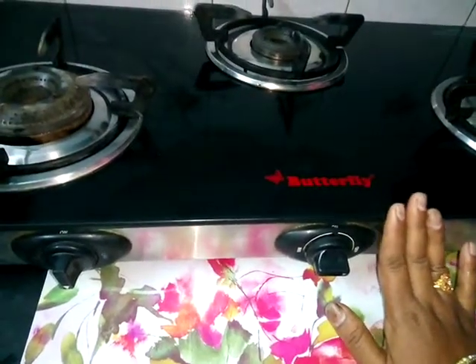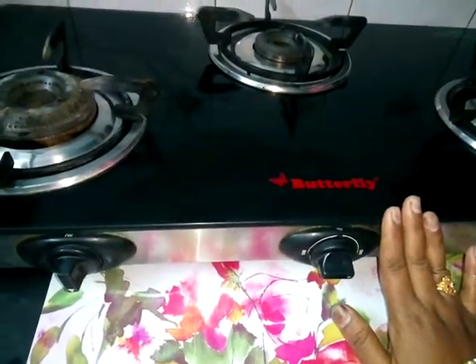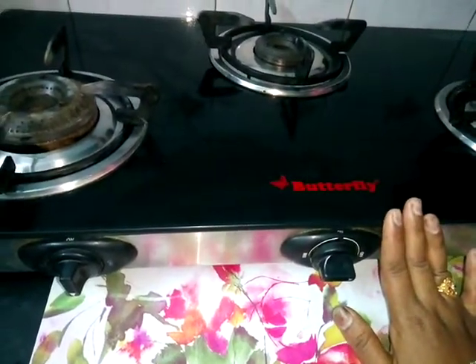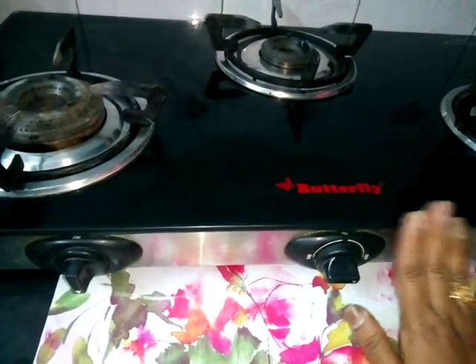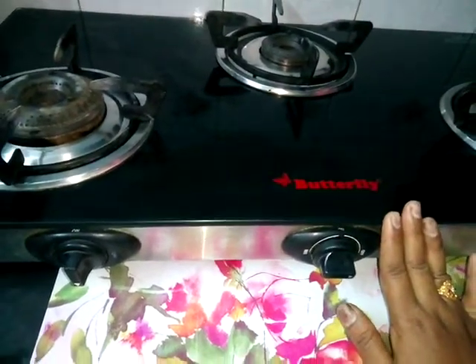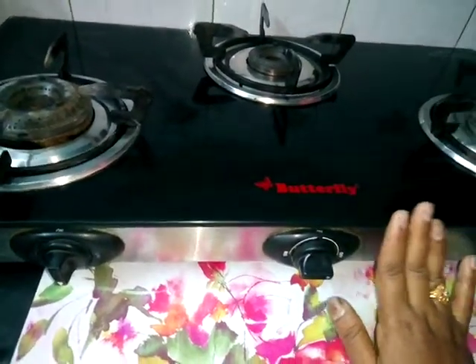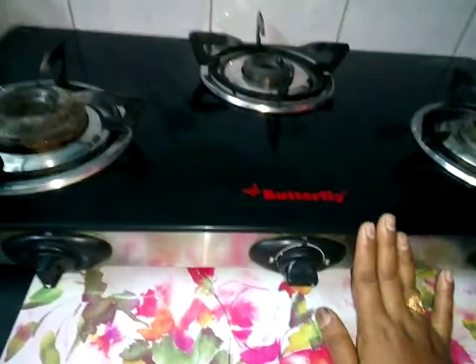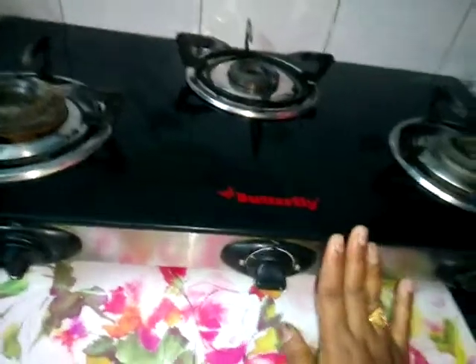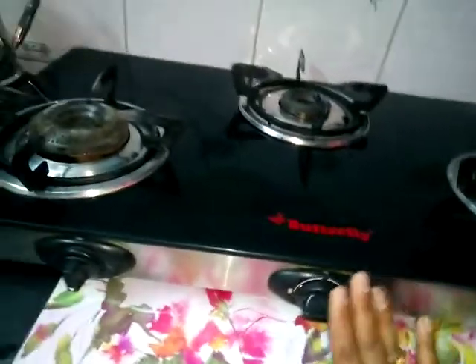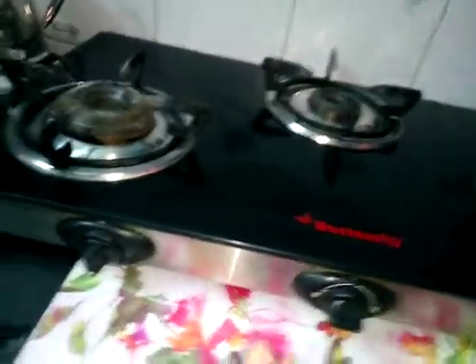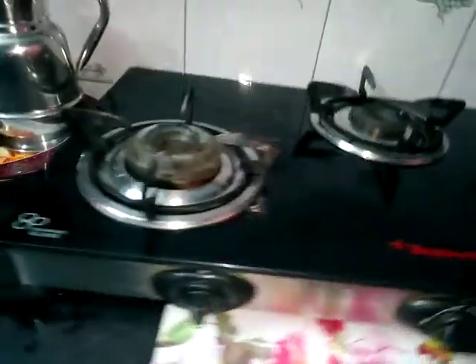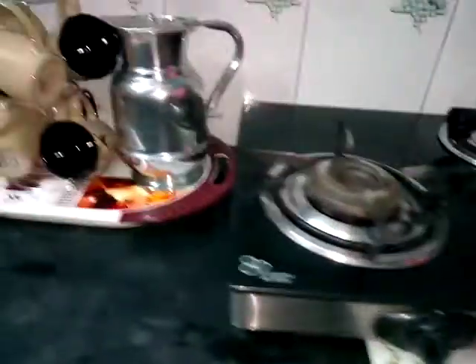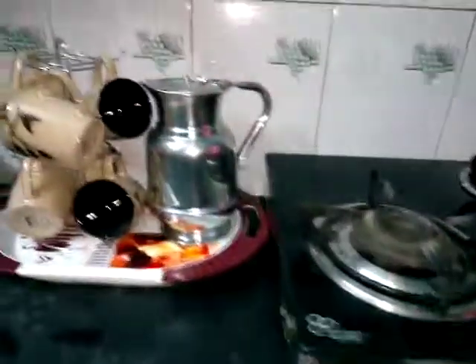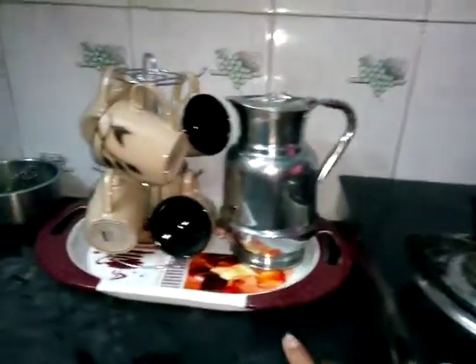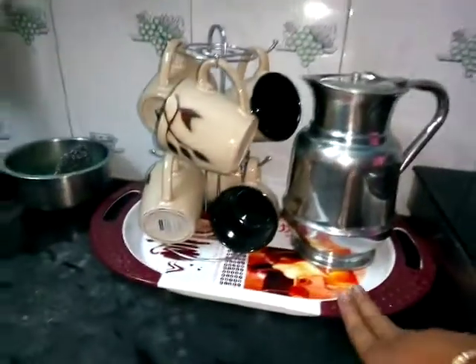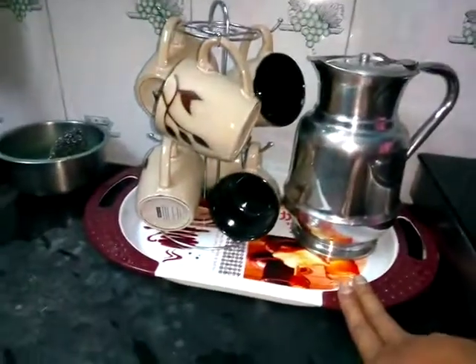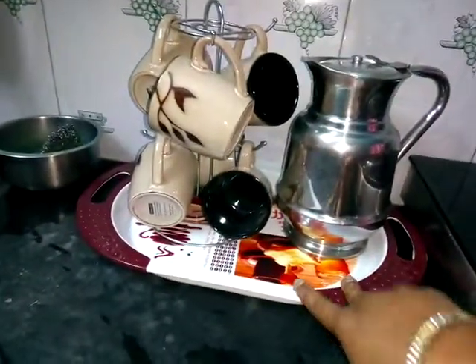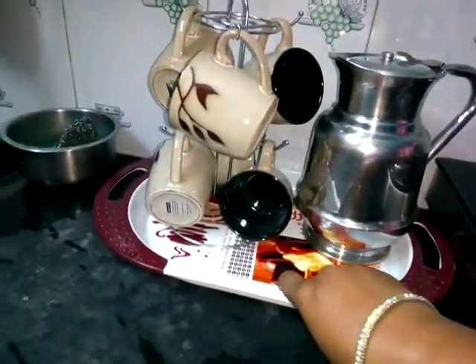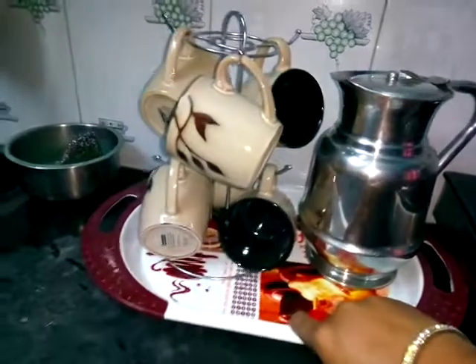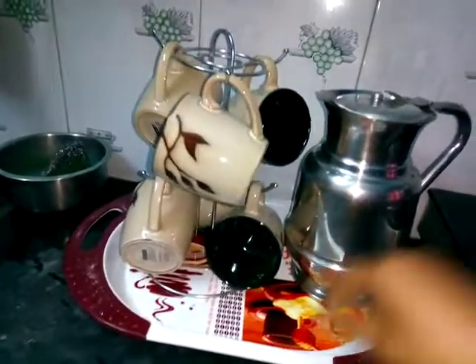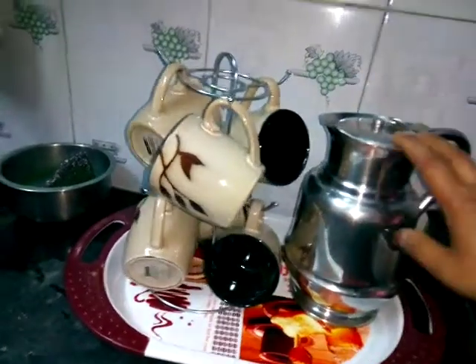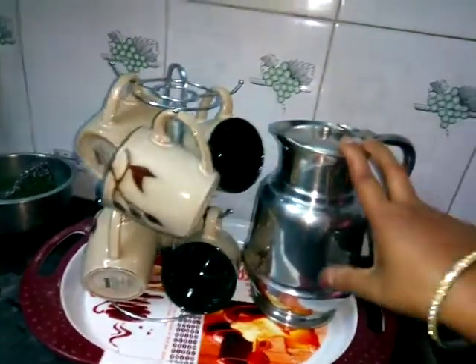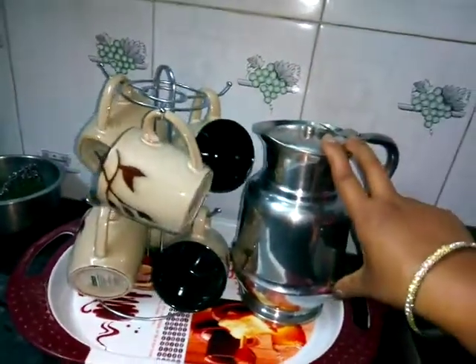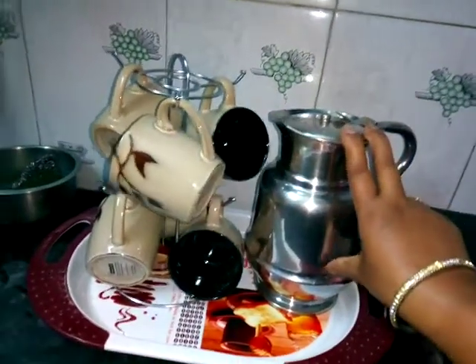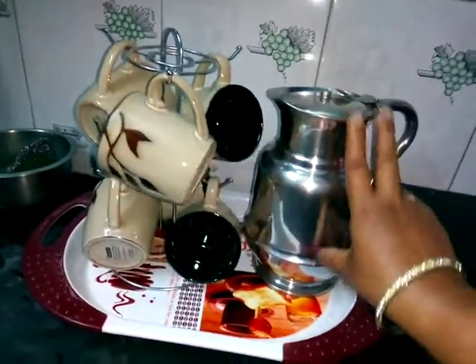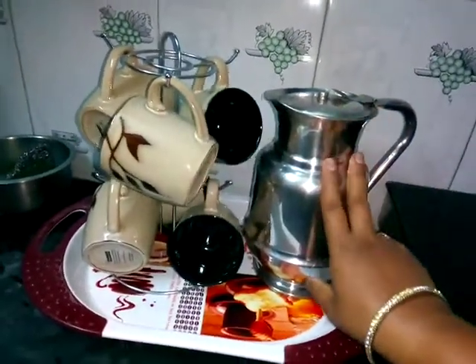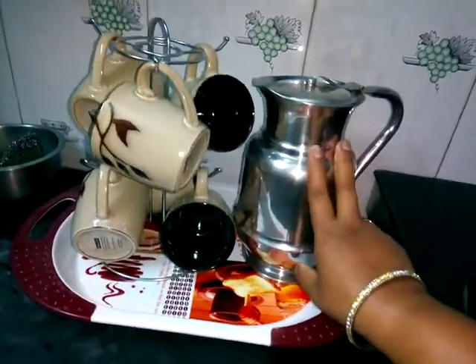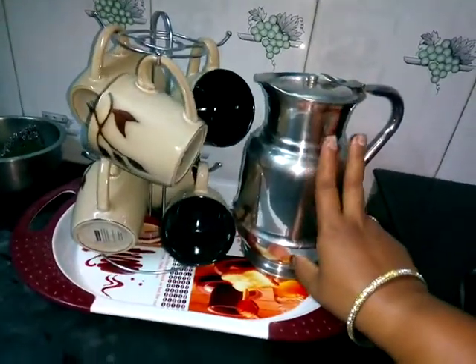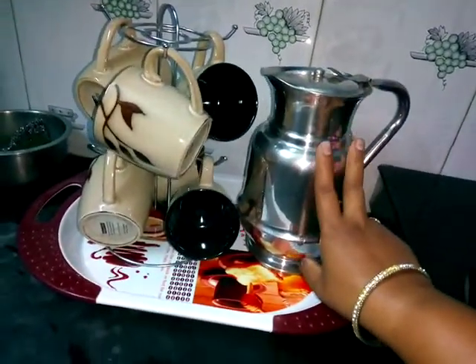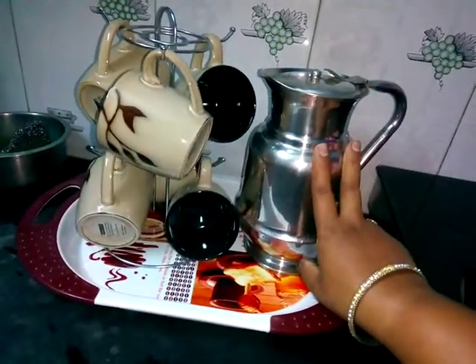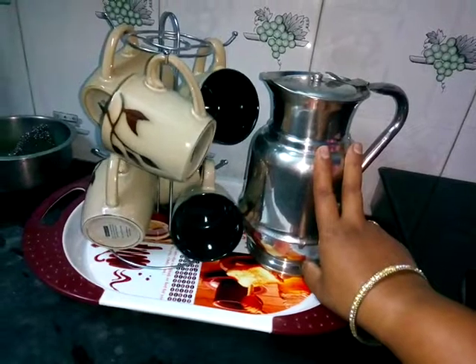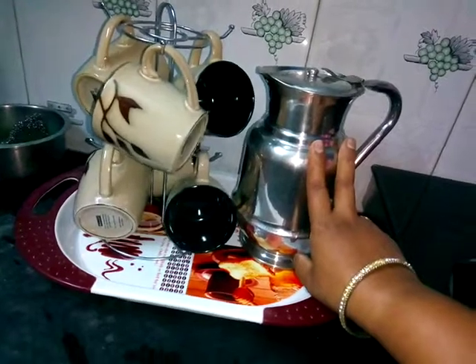Clean it in the kitchen. After using the pot, we will use the pot for a simple pot. We will use the pot.